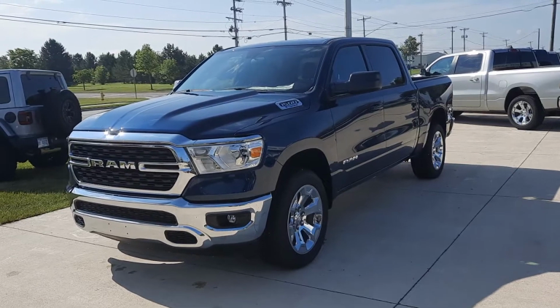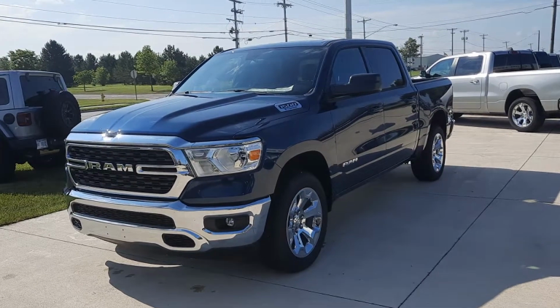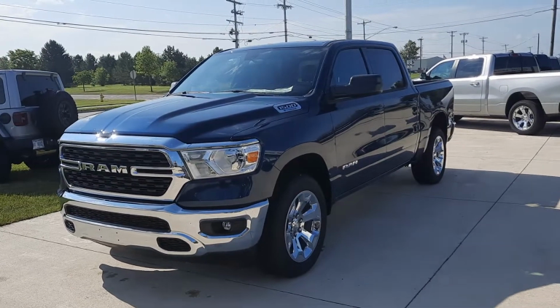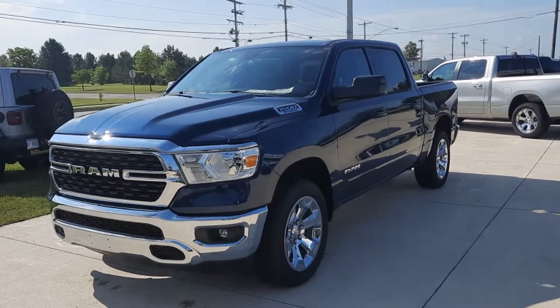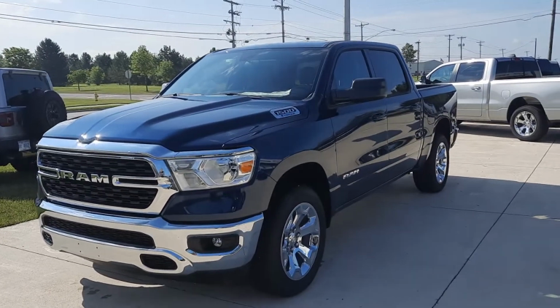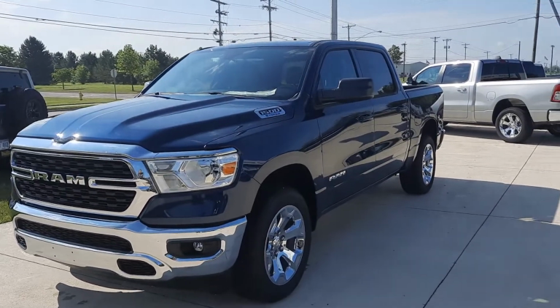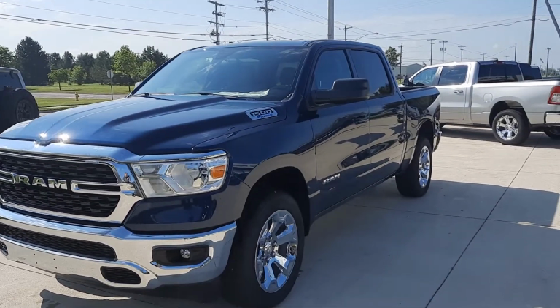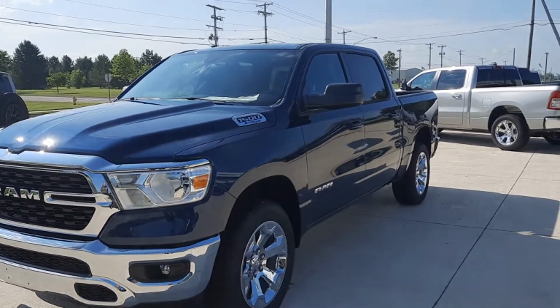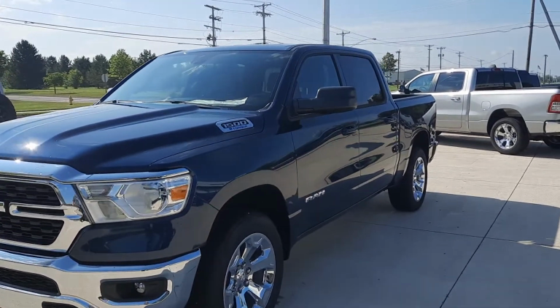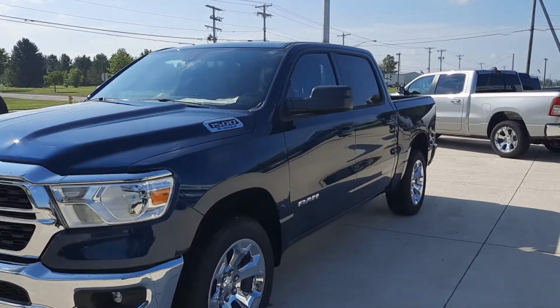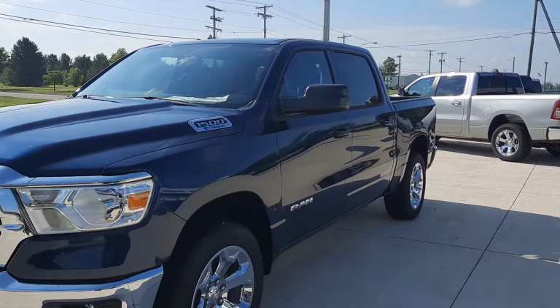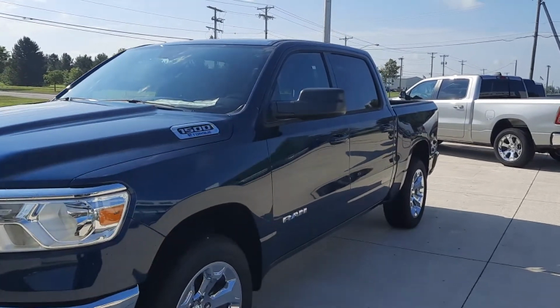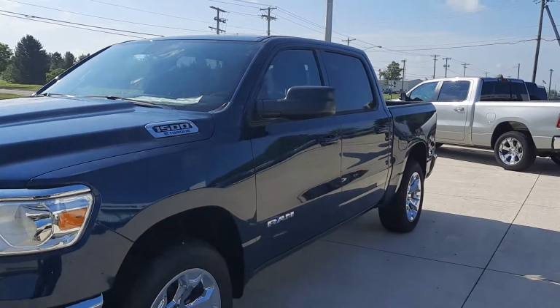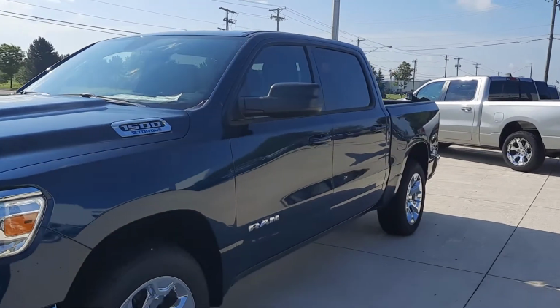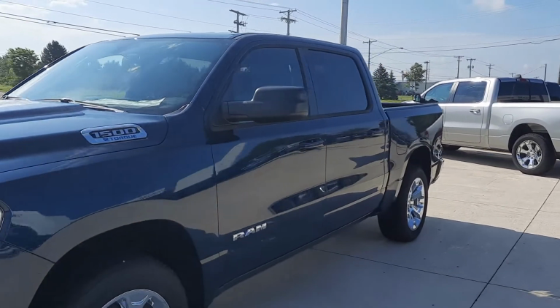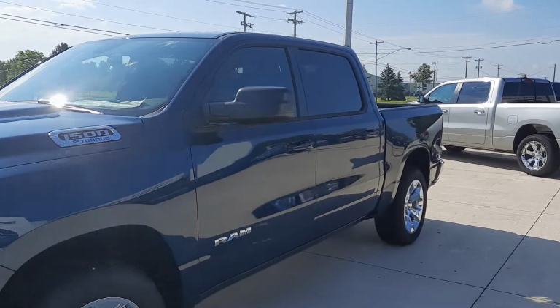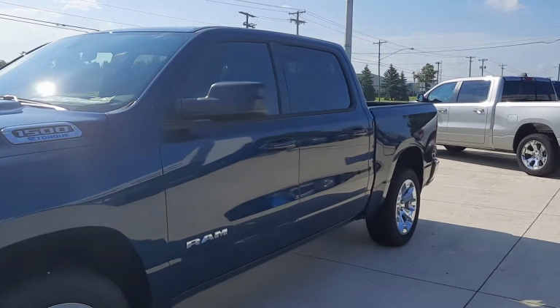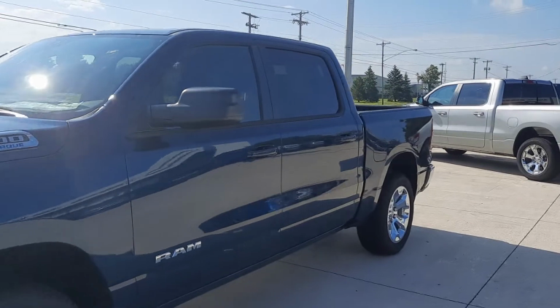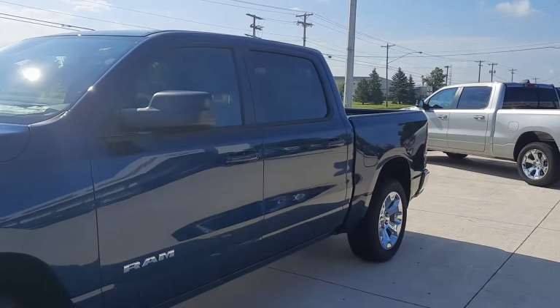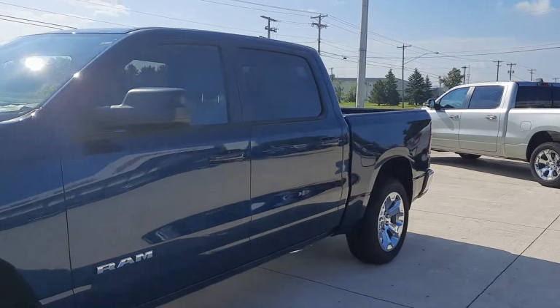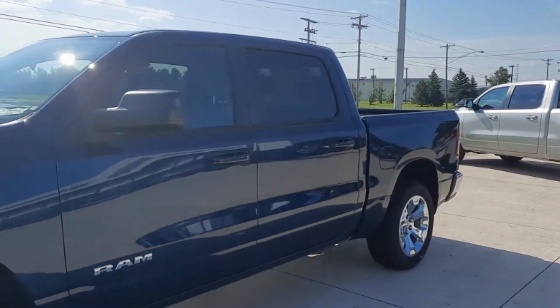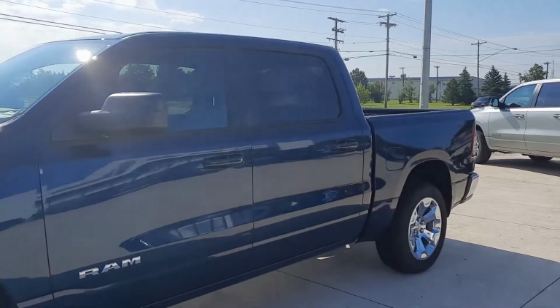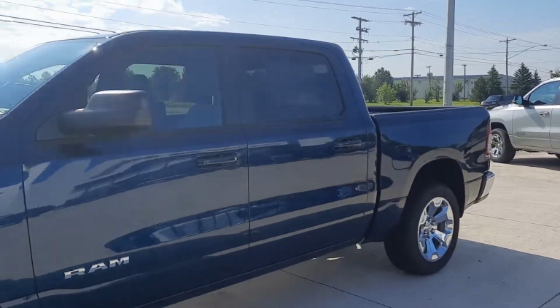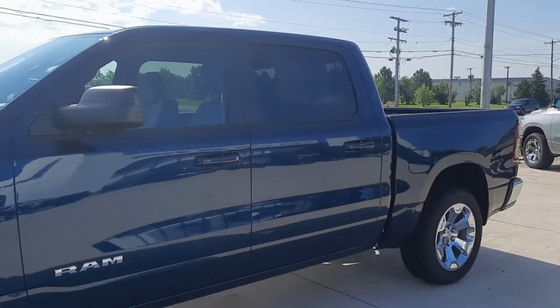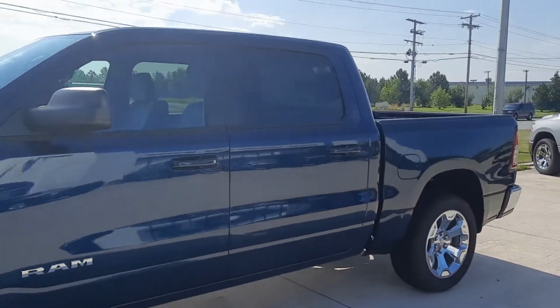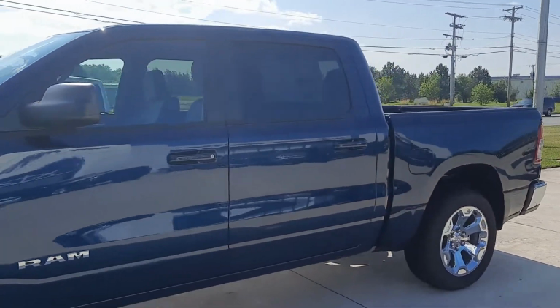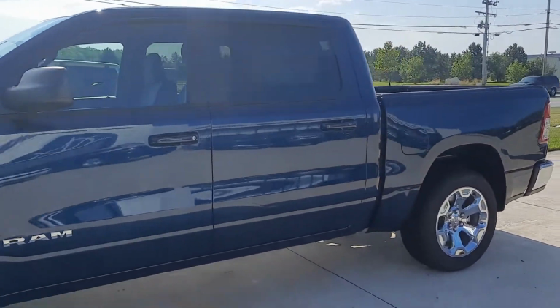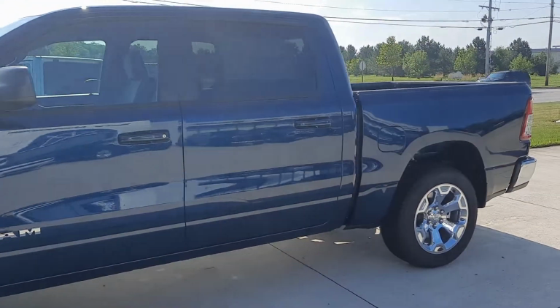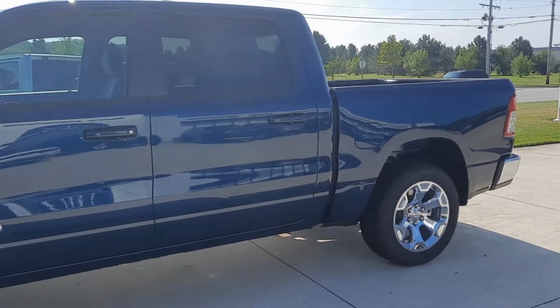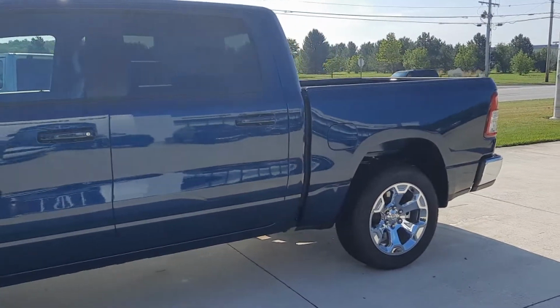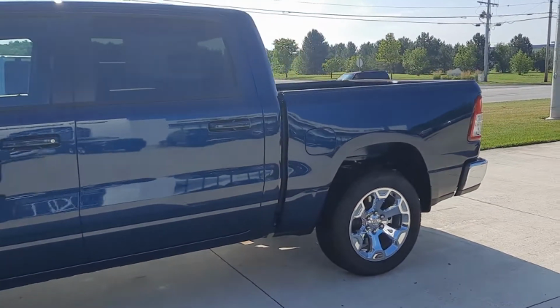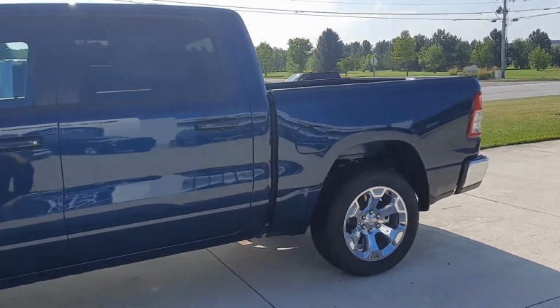Angel here at Terry Henricks Chrysler. We're going to take you on a quick walk around of this brand new 2022 Ram 1500 Bighorn.